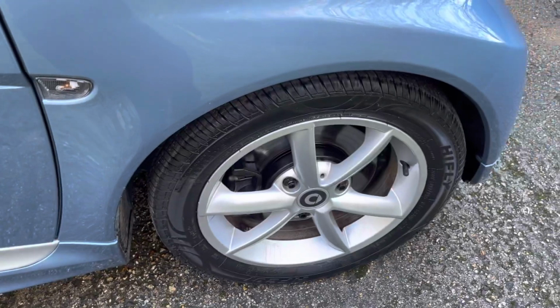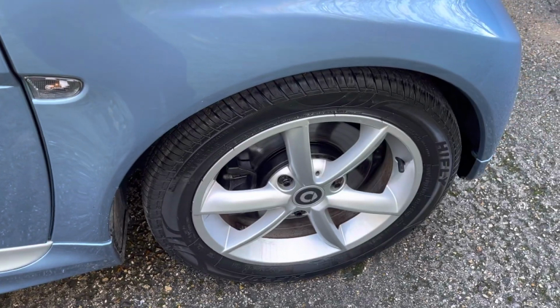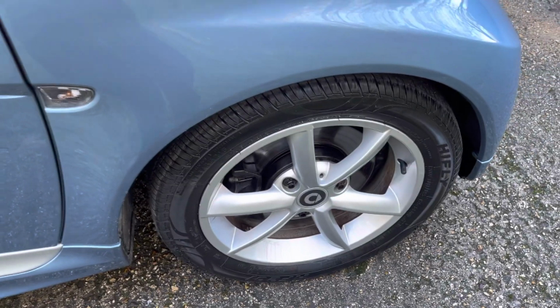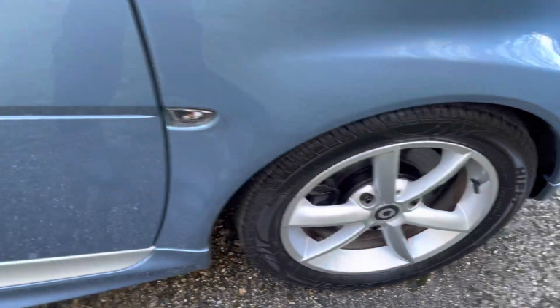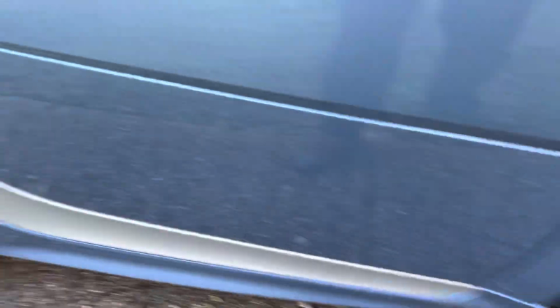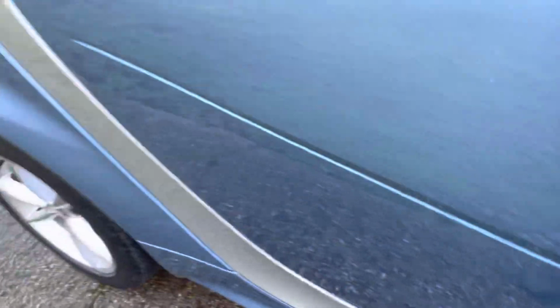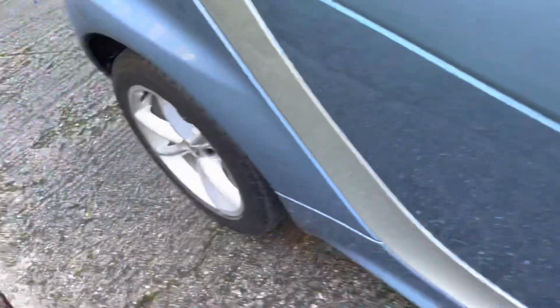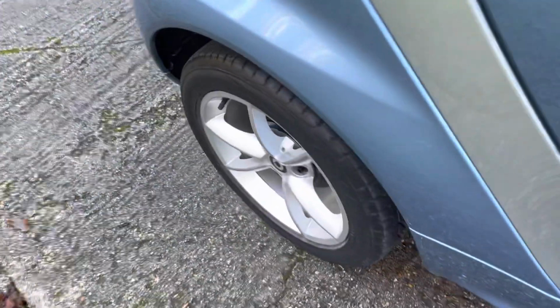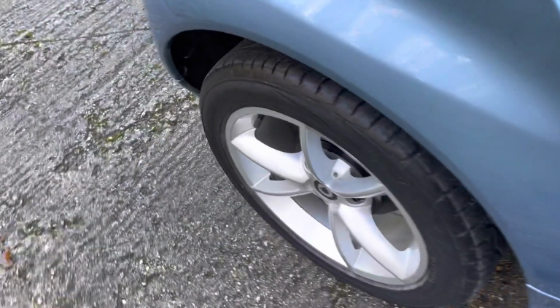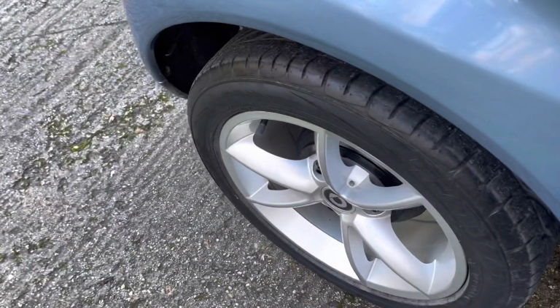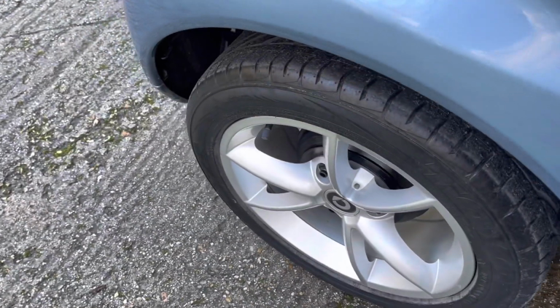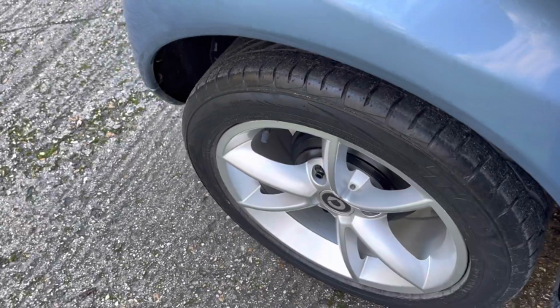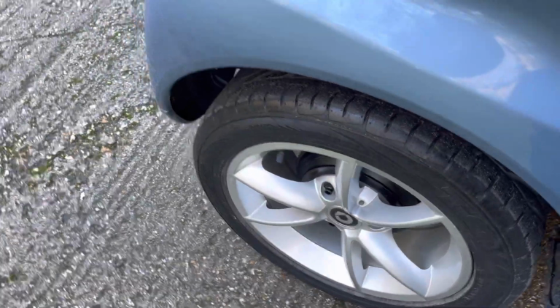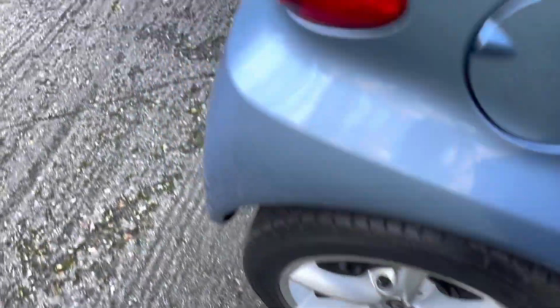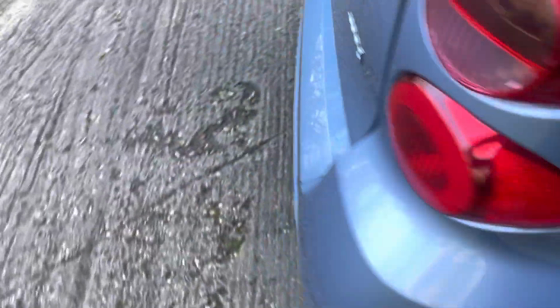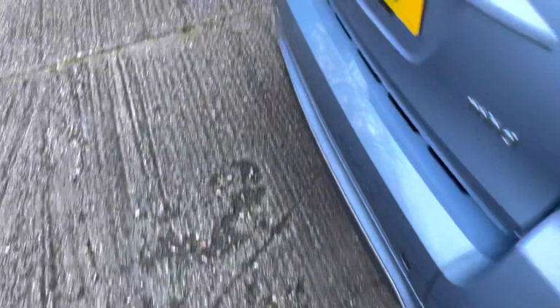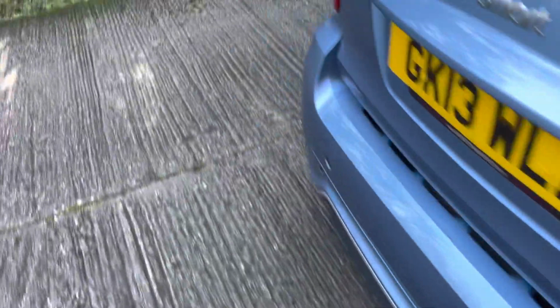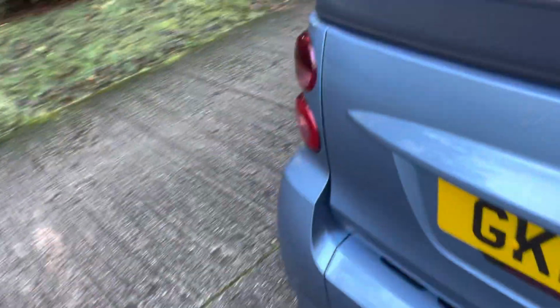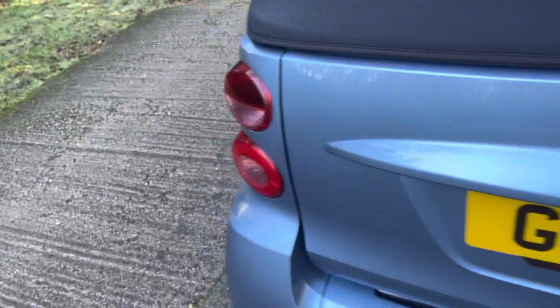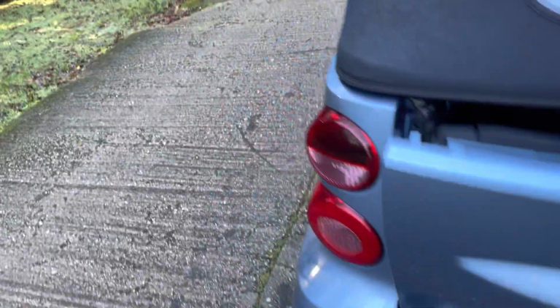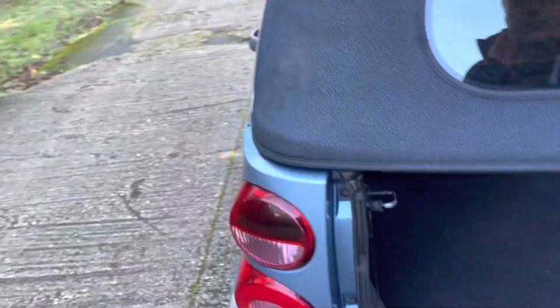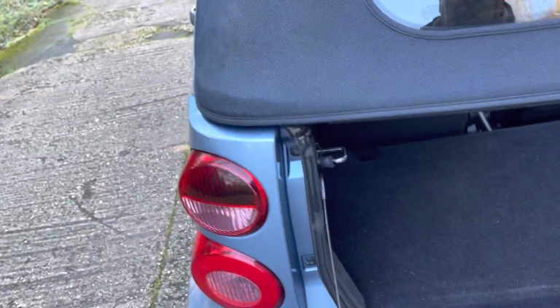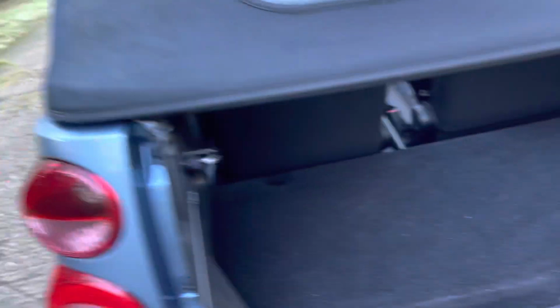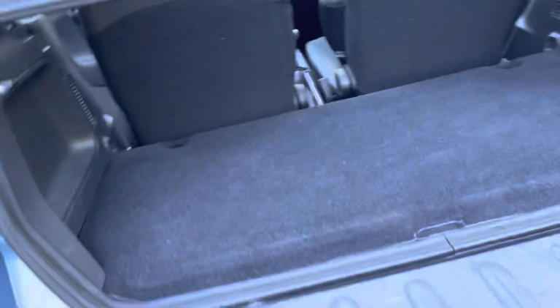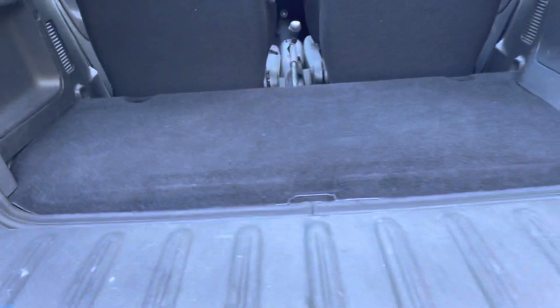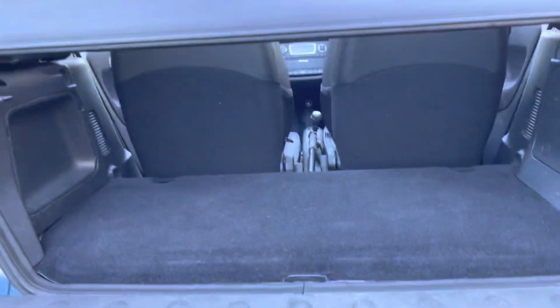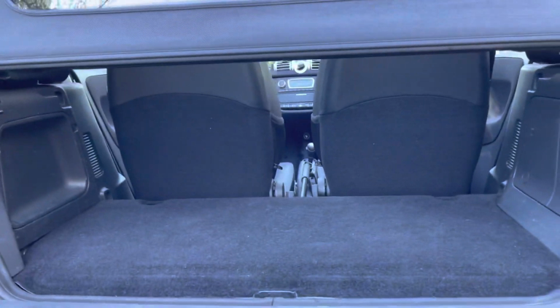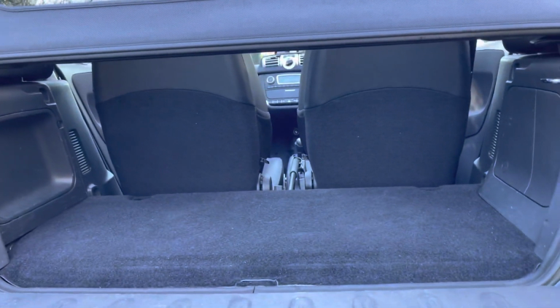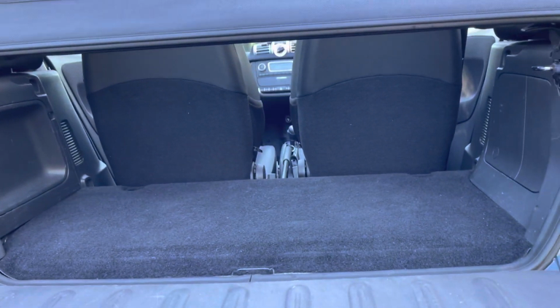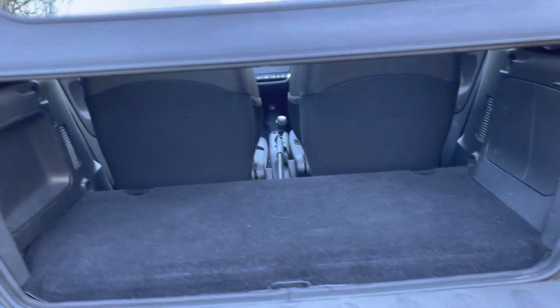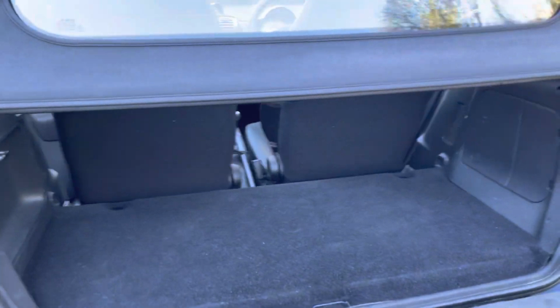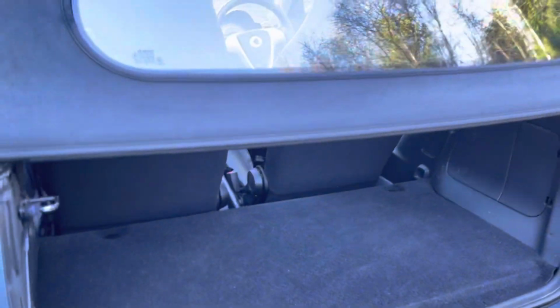The wheels are all lovely. It's got new tyres on the front and the rears don't look too old either. Not a bad size boot.